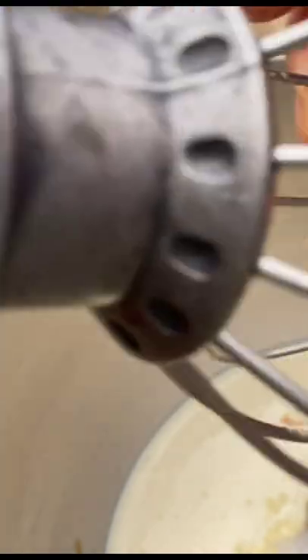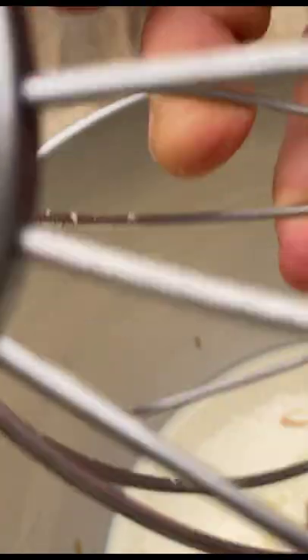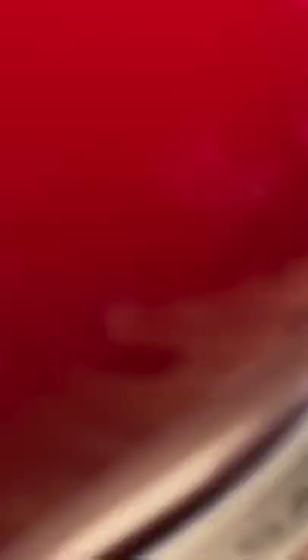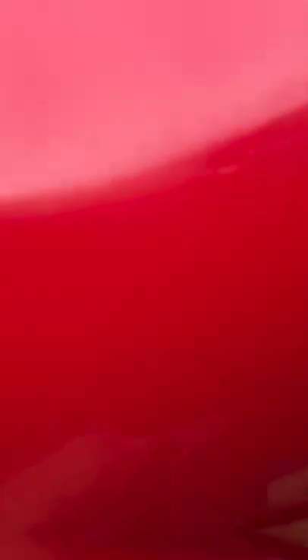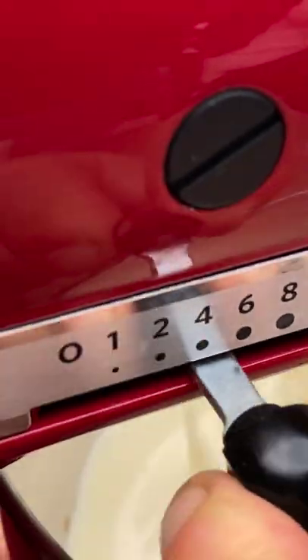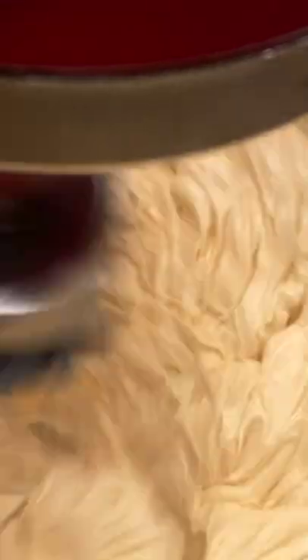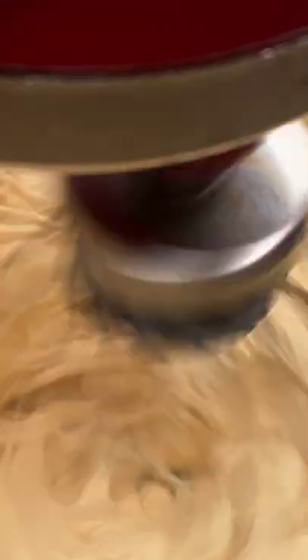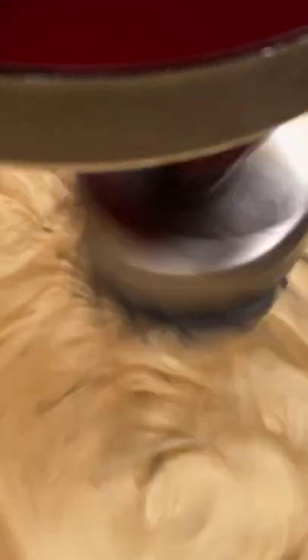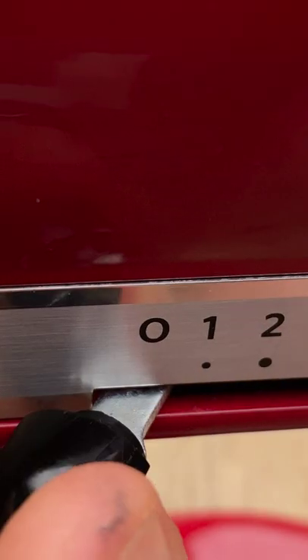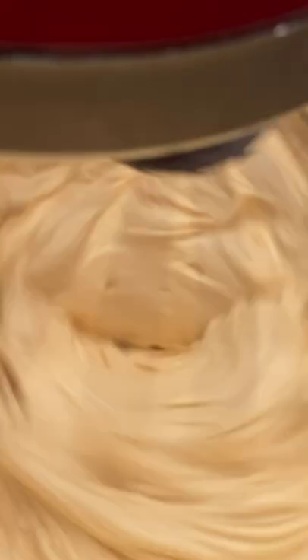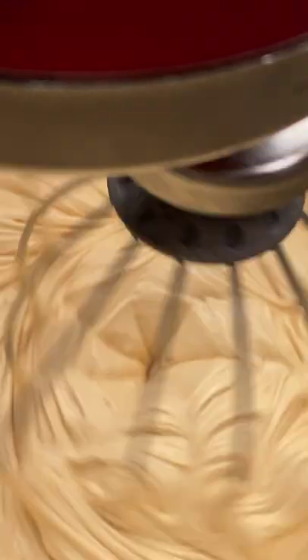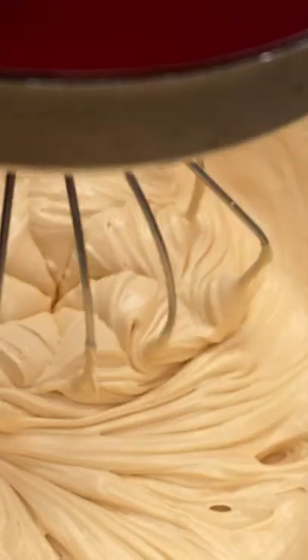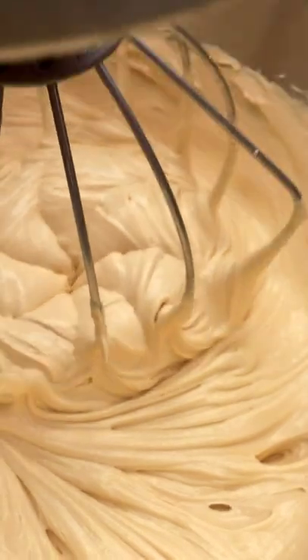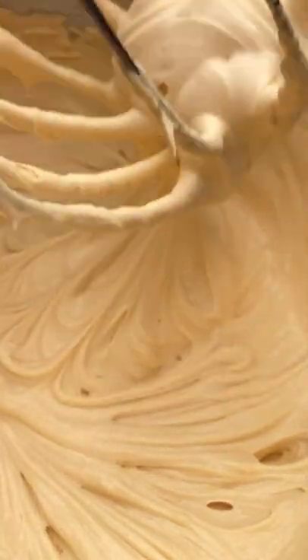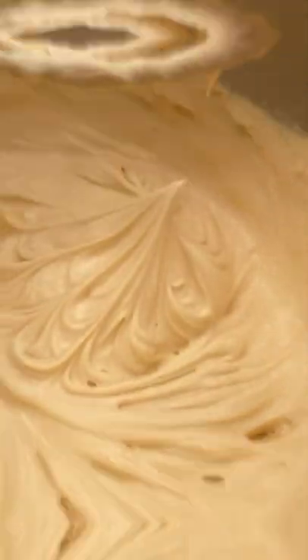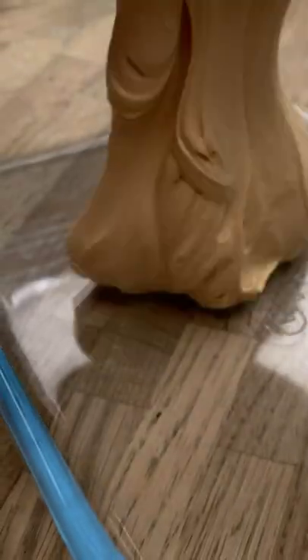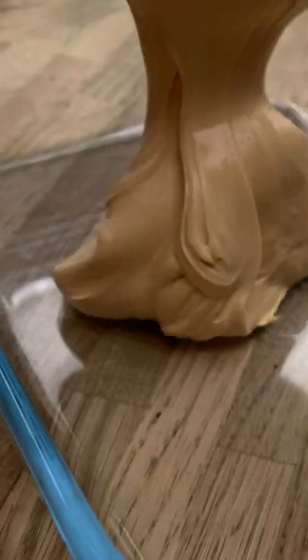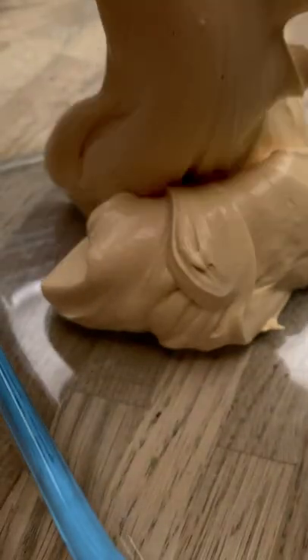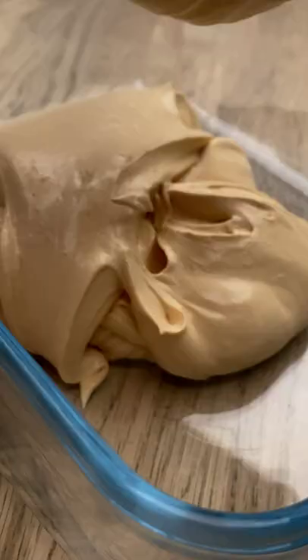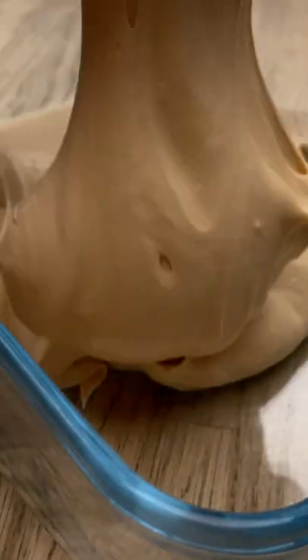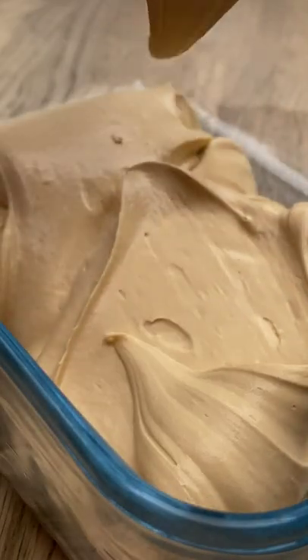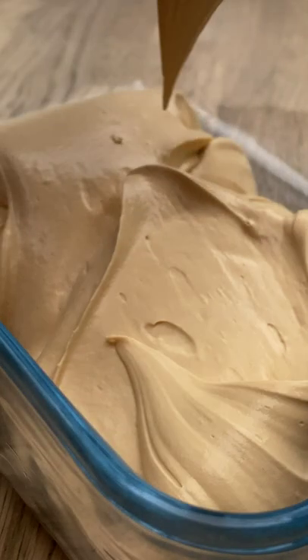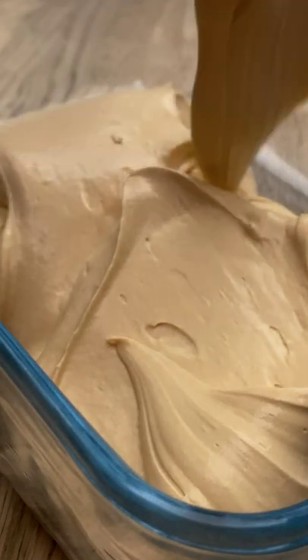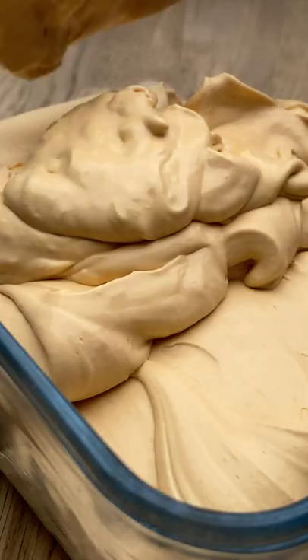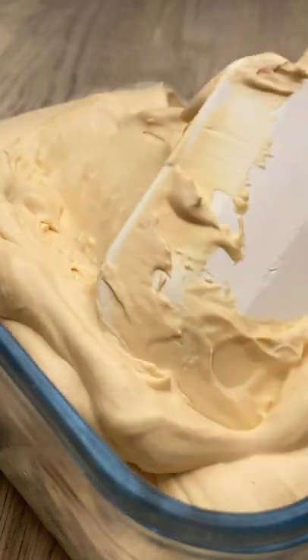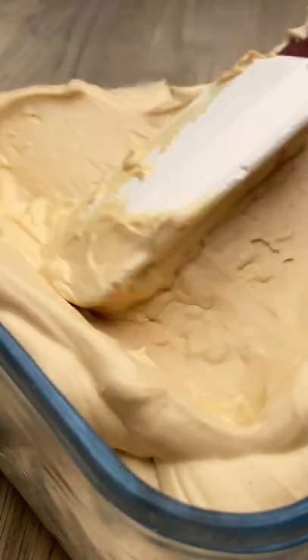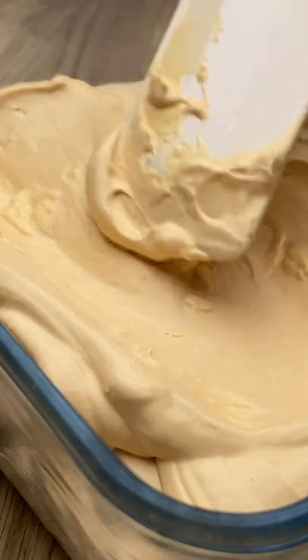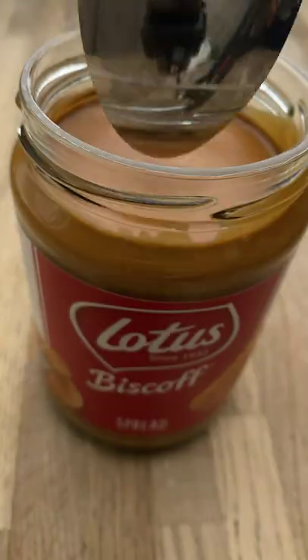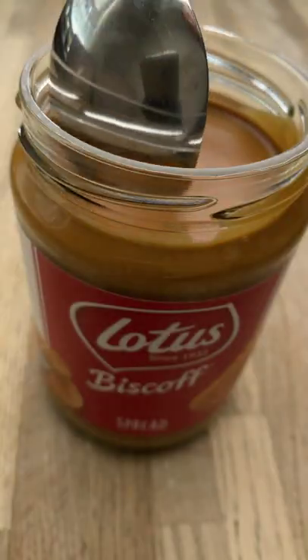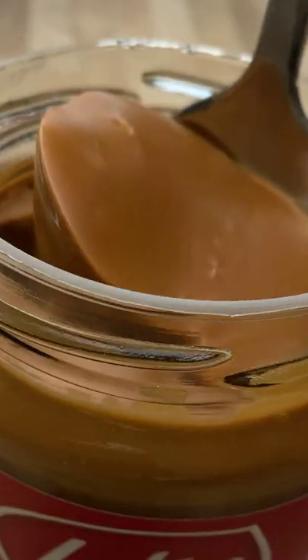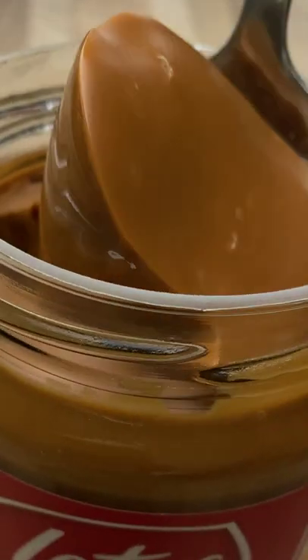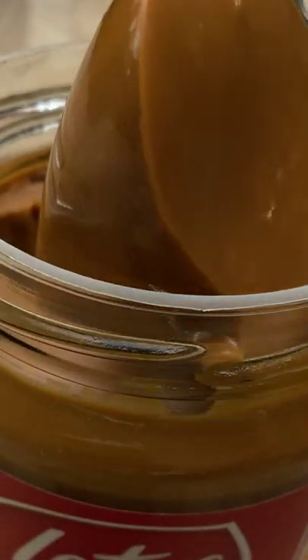Whisk to soft peaks, take it out of the mixer and pour it into a tray. Take a generous spoon of Biscoff spread.